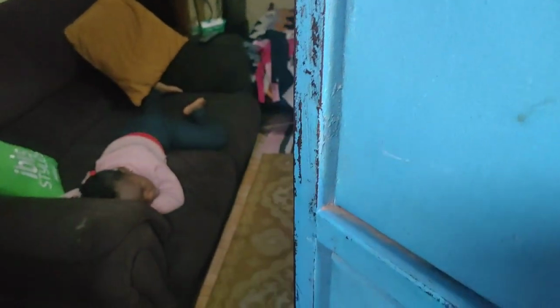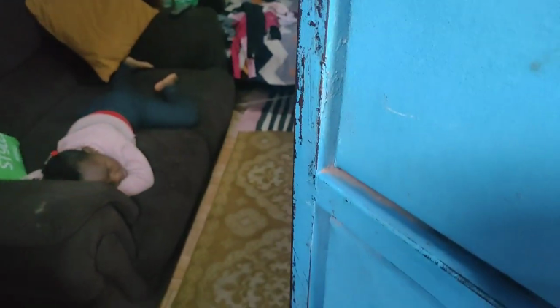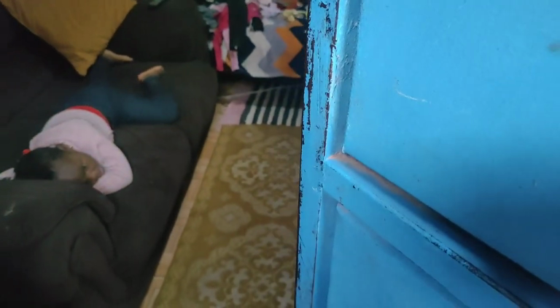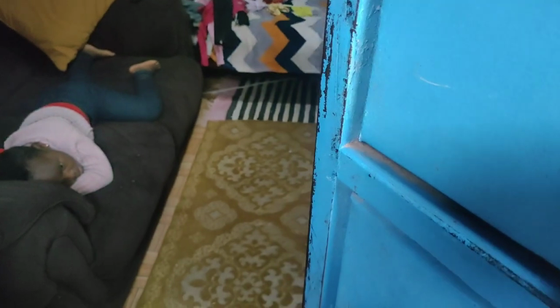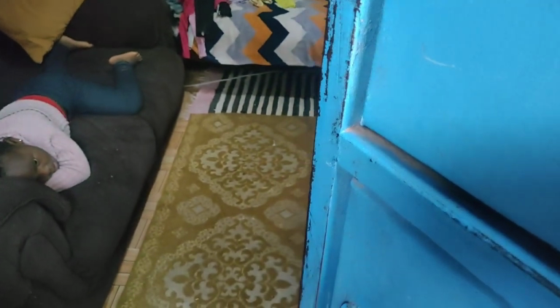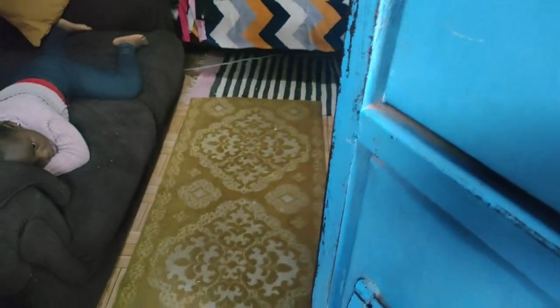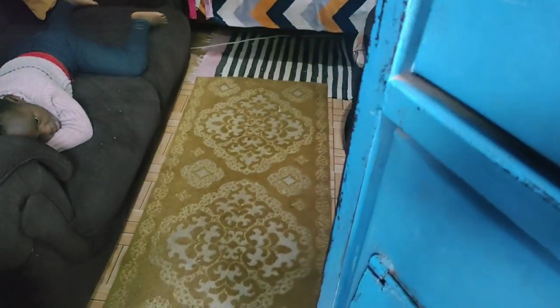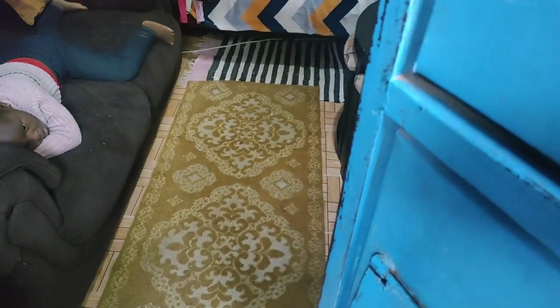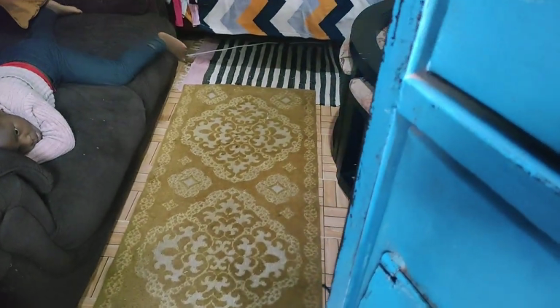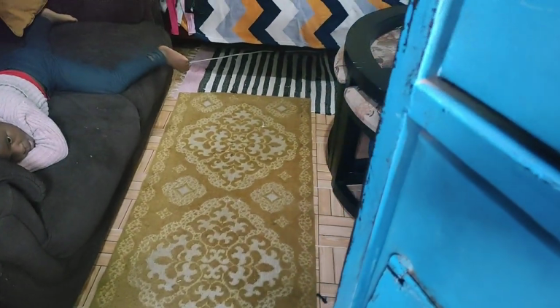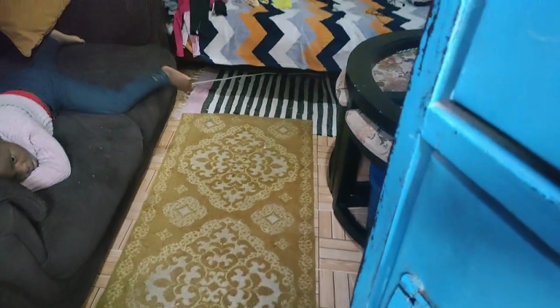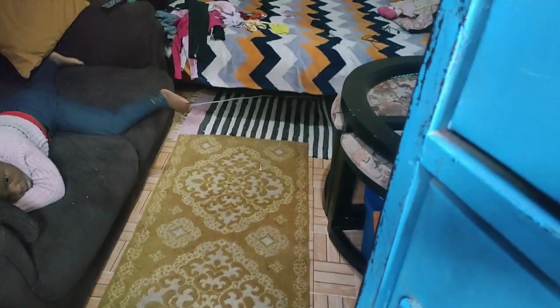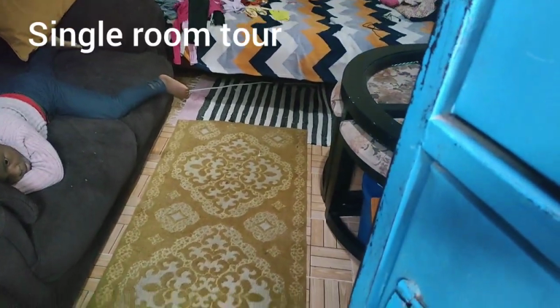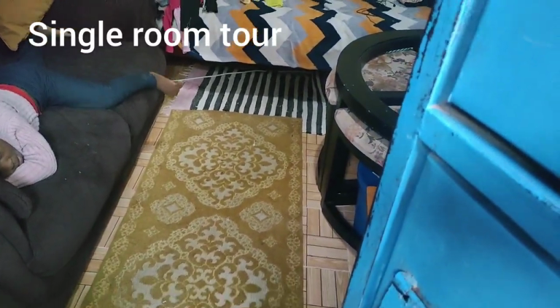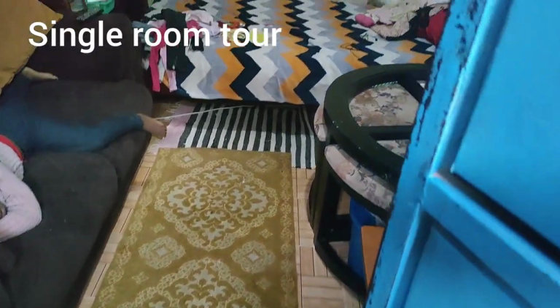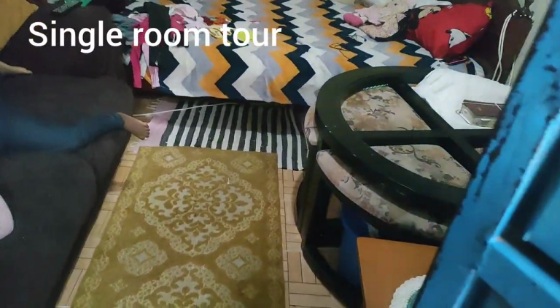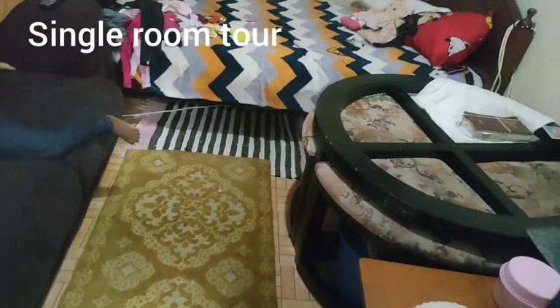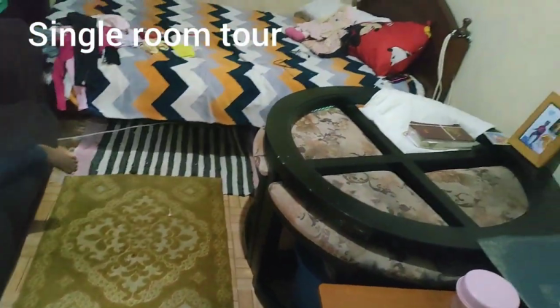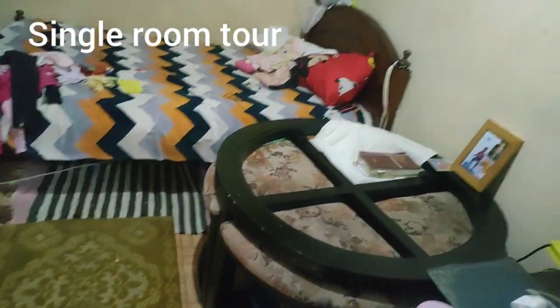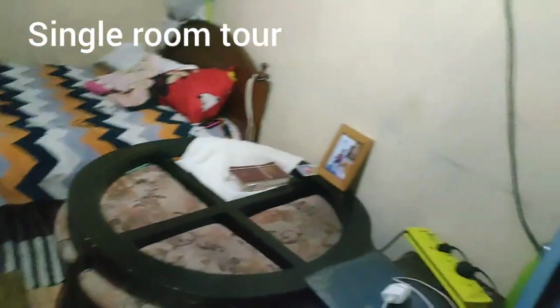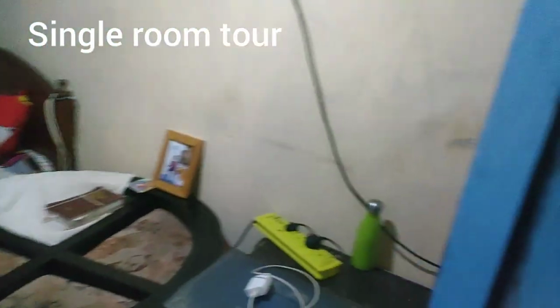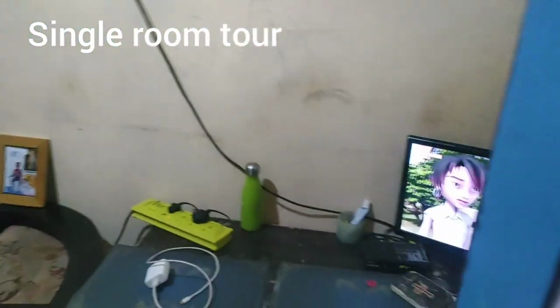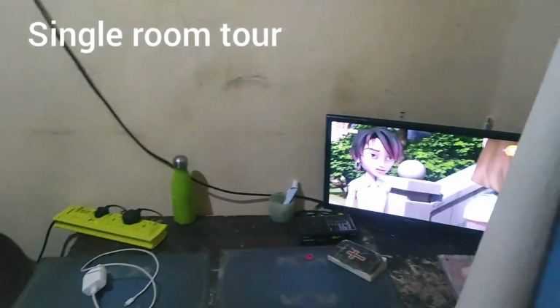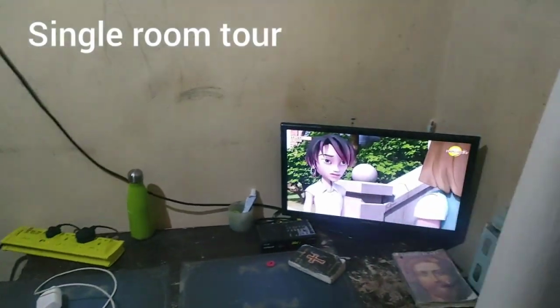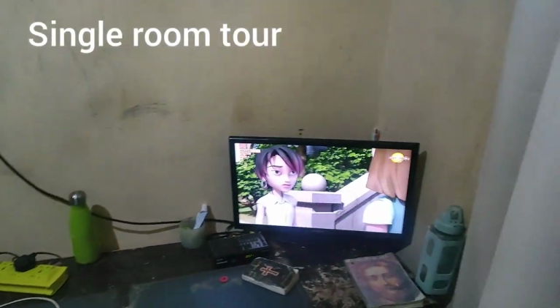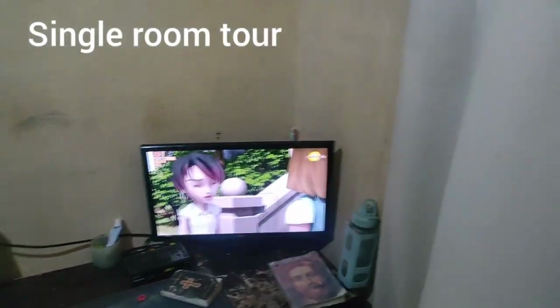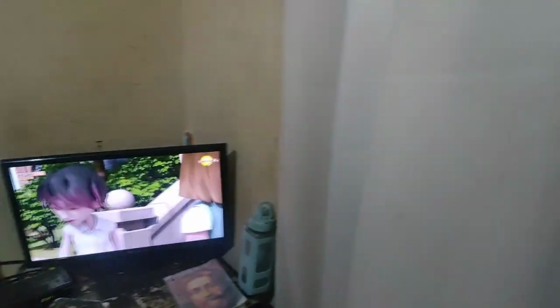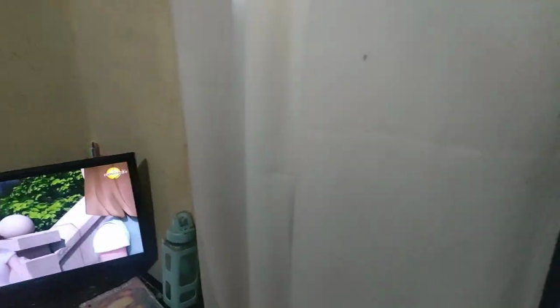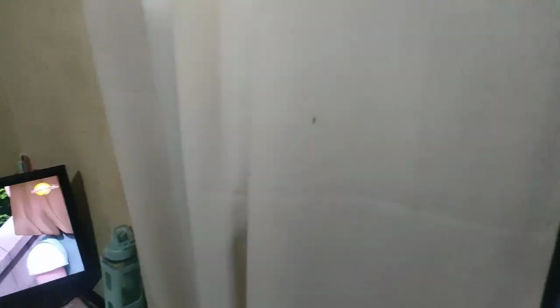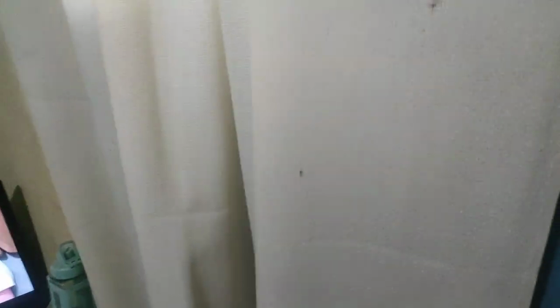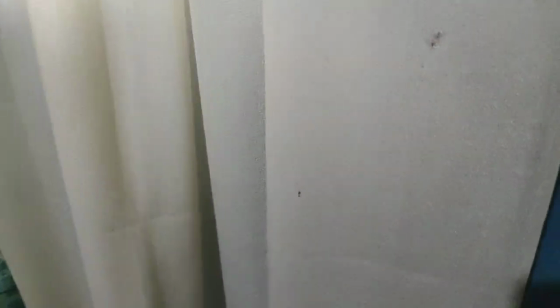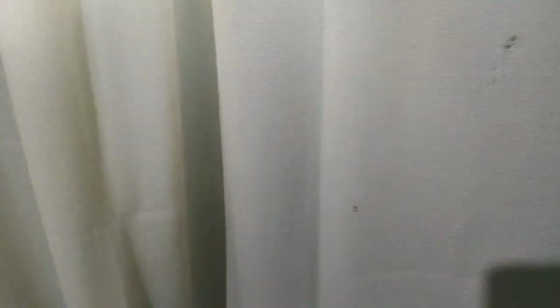I'm showing you my detailed single room. This is the door.